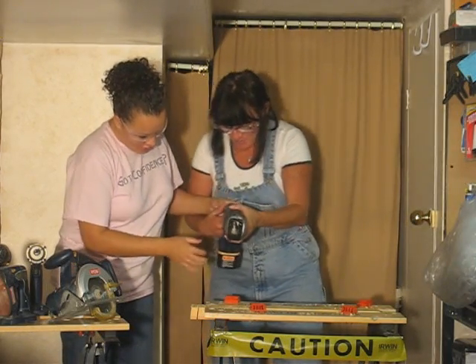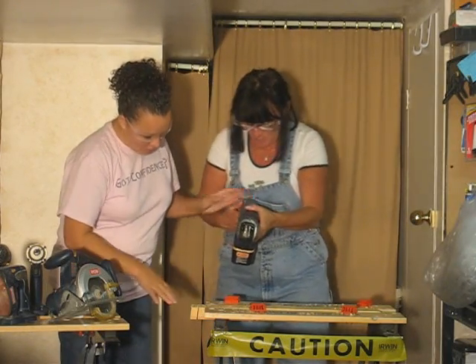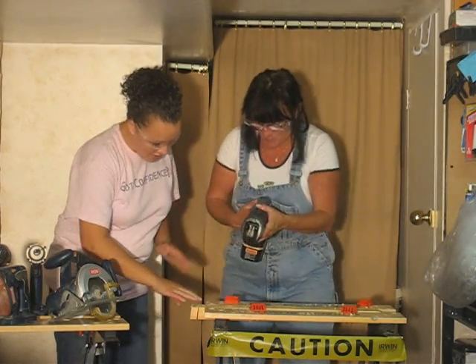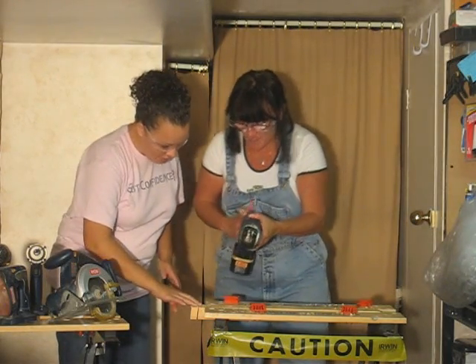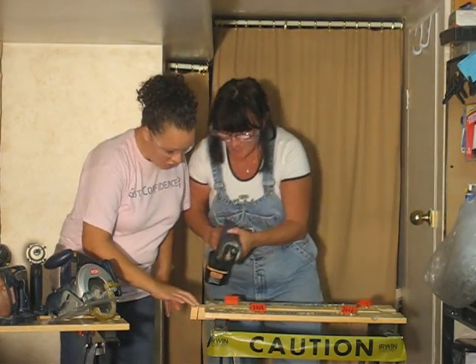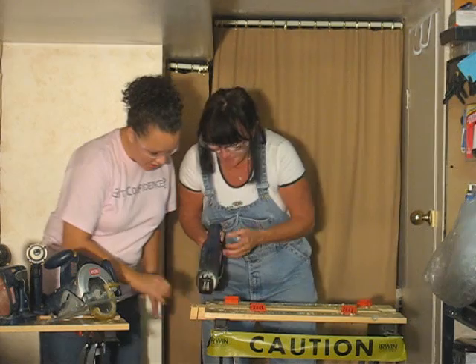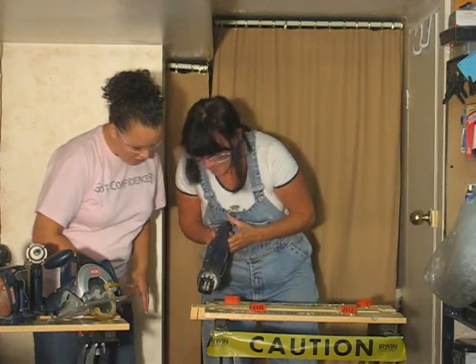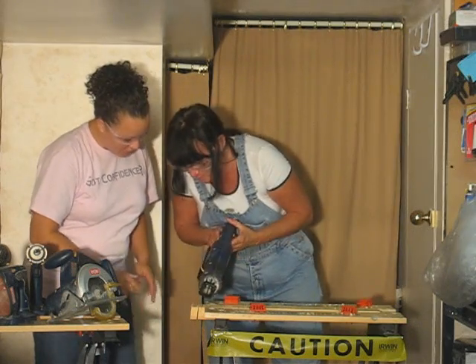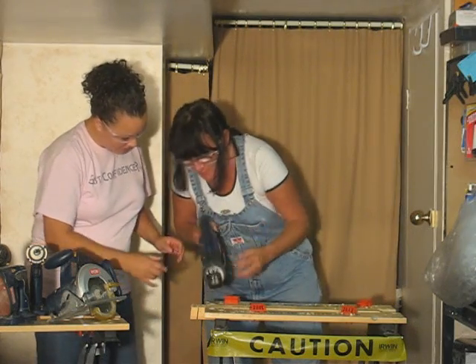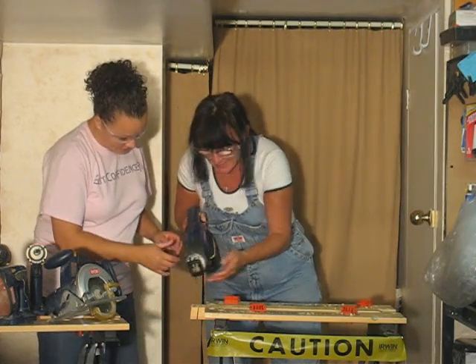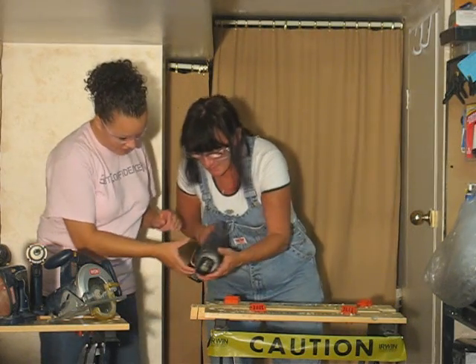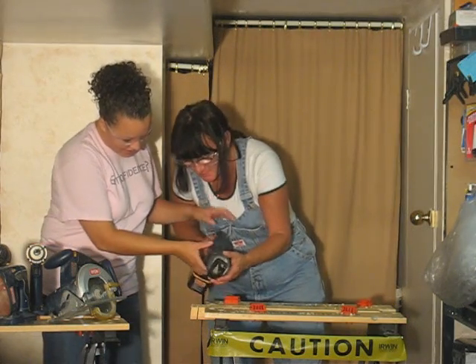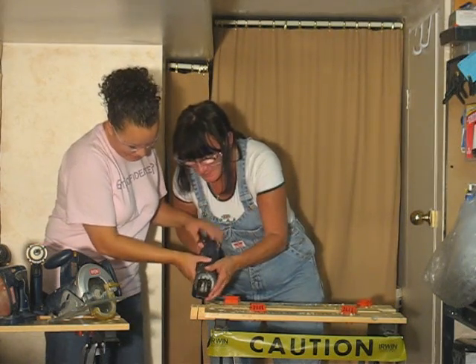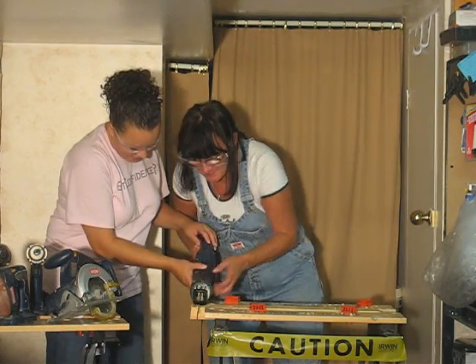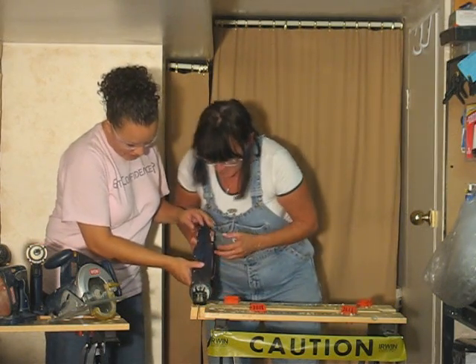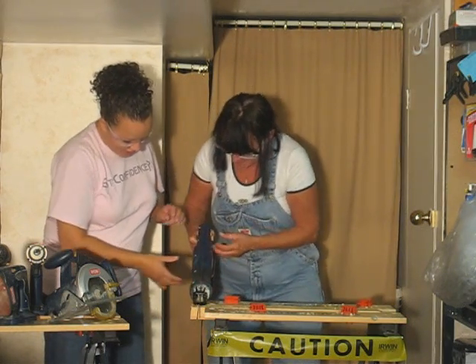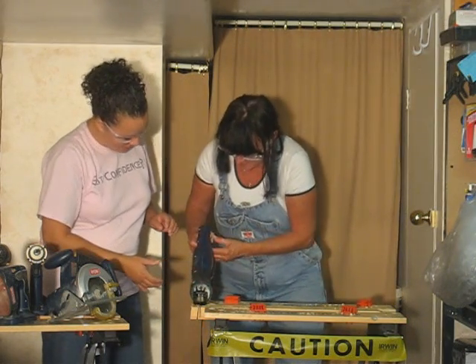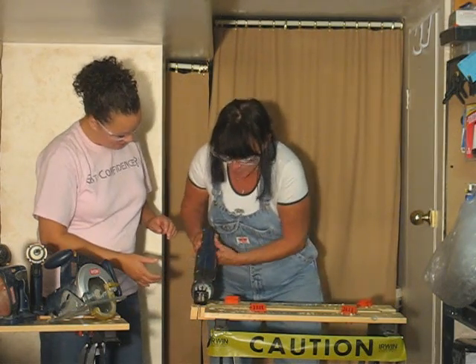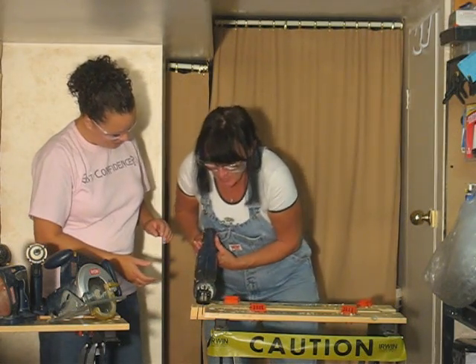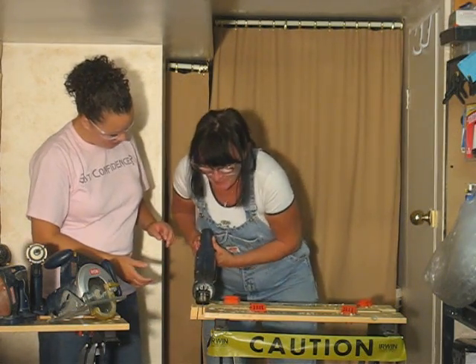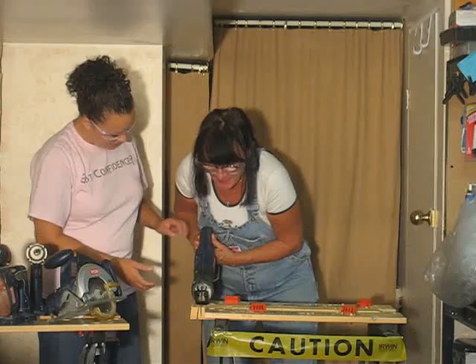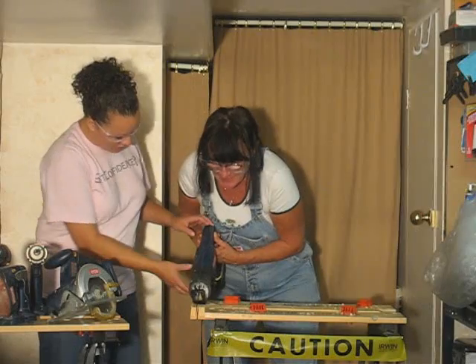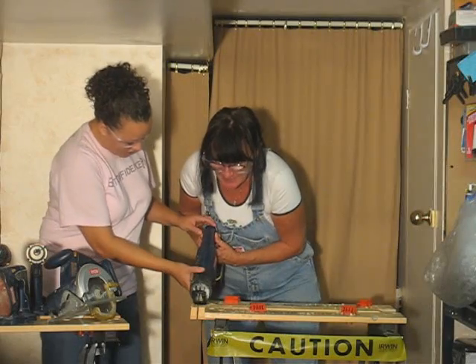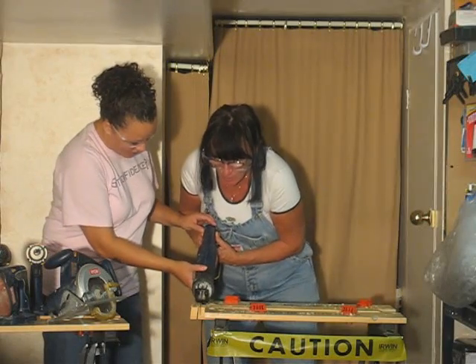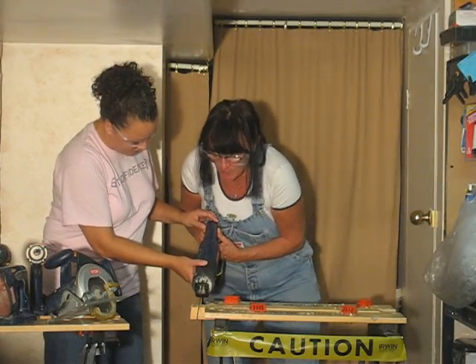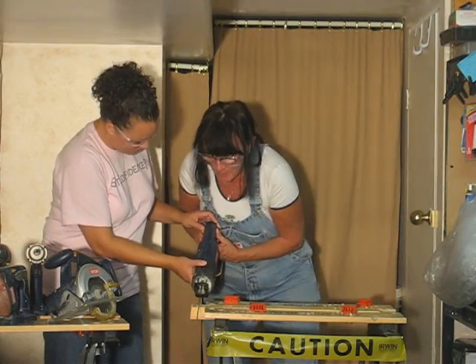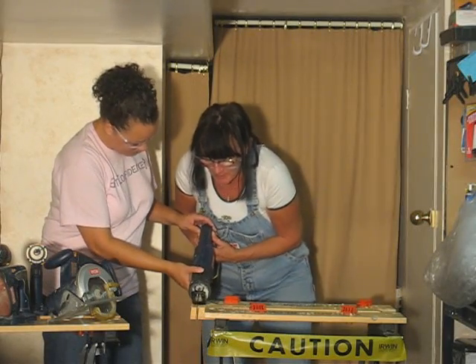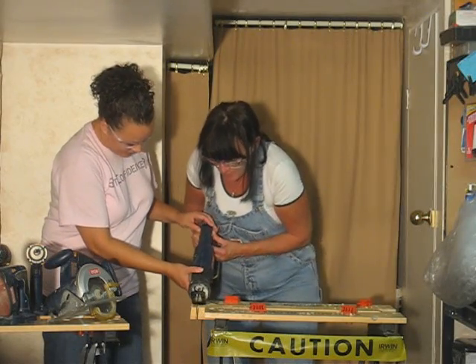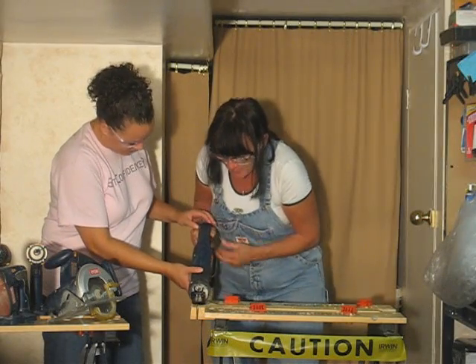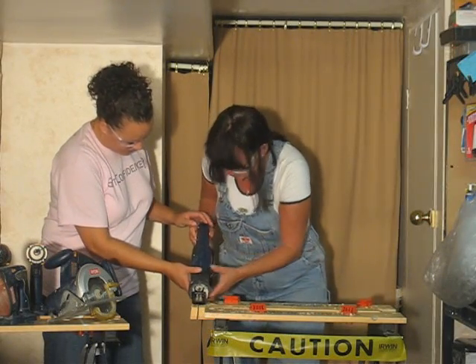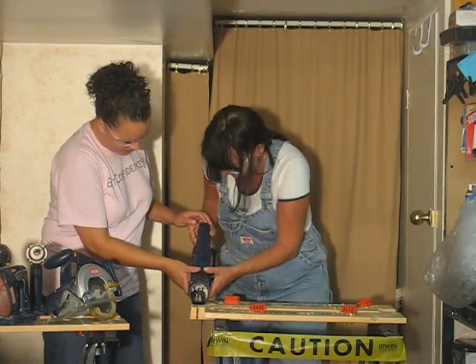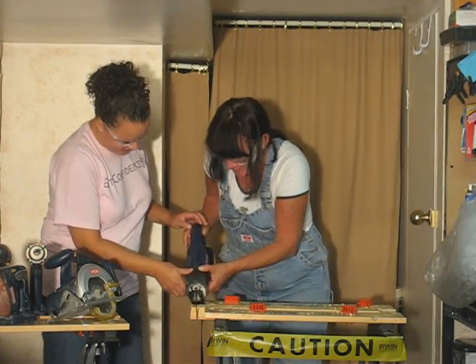So when you put it down, make sure the base is on the wood. The black thing? Yes. And you push this button and you hold it. Oh yeah, I forgot about that holding here part.